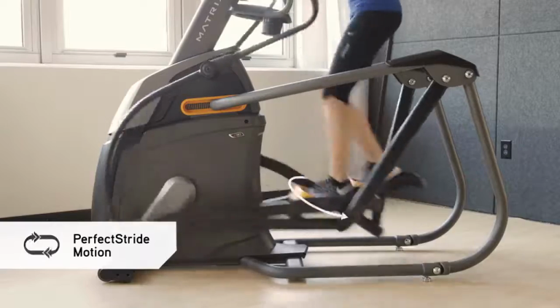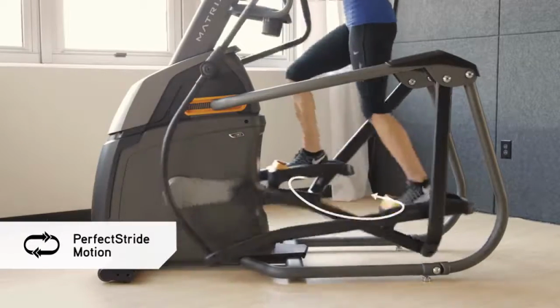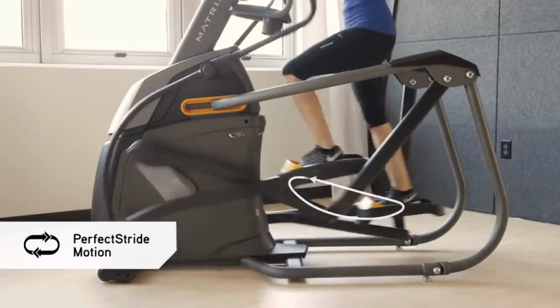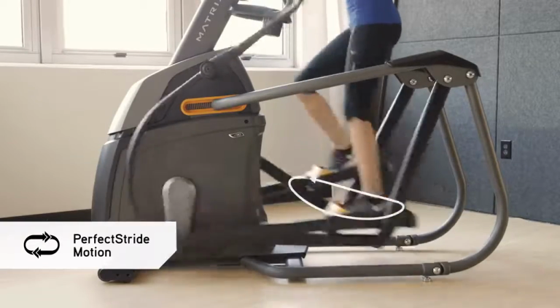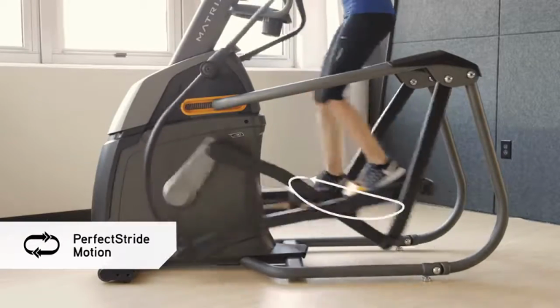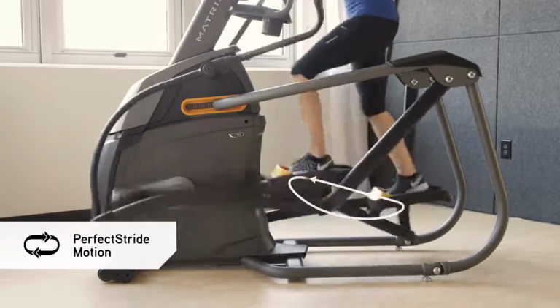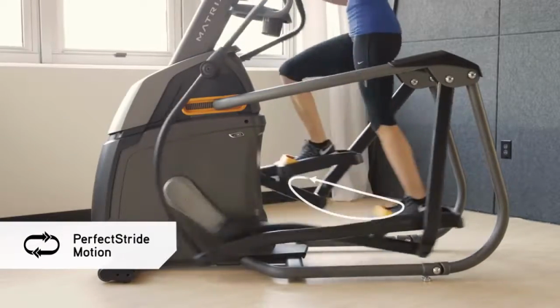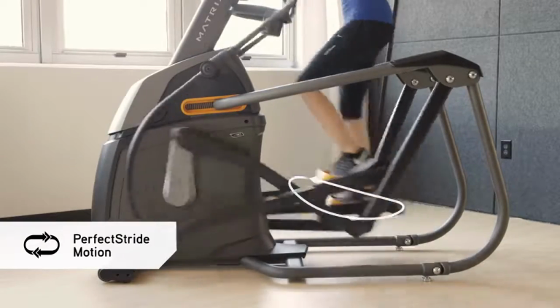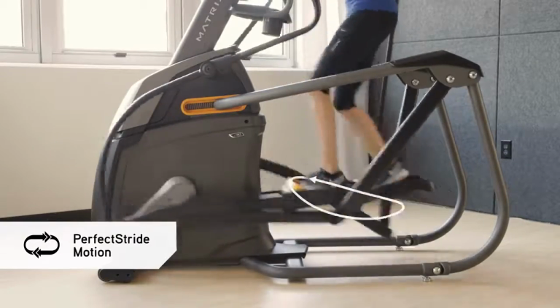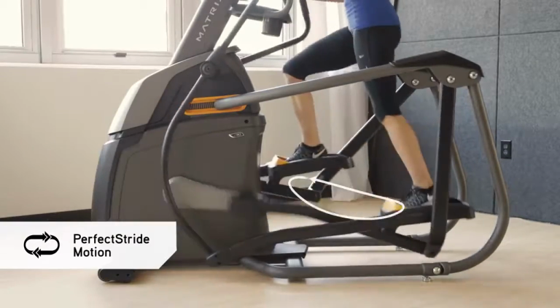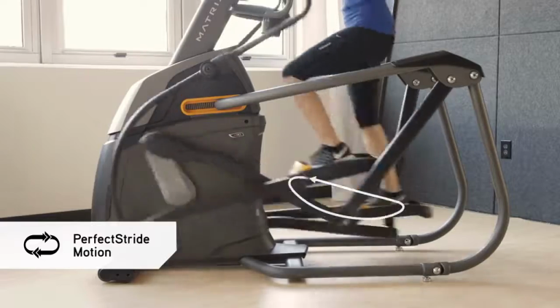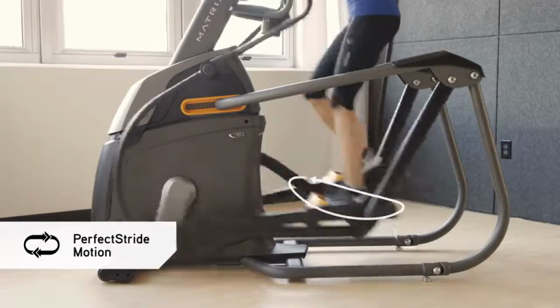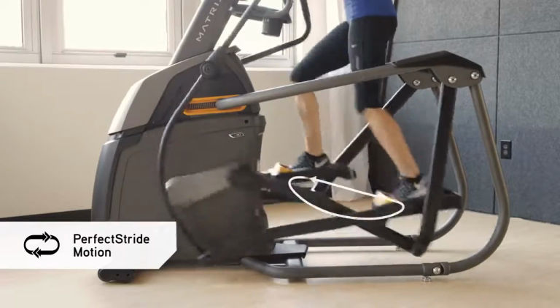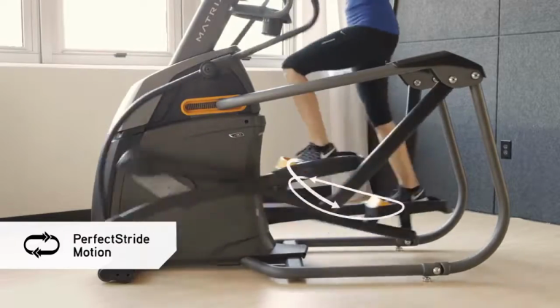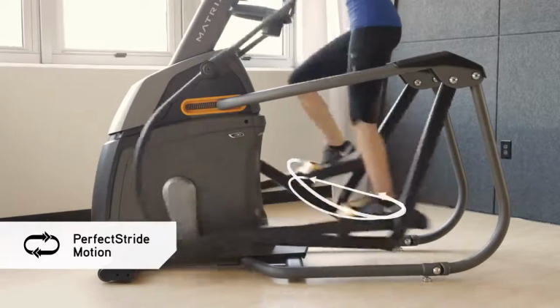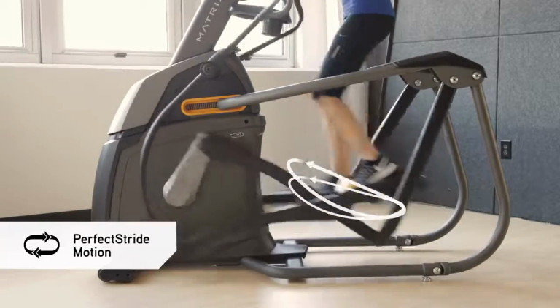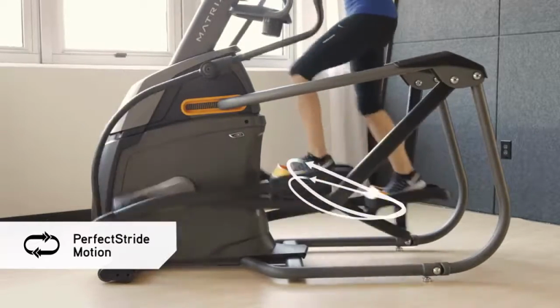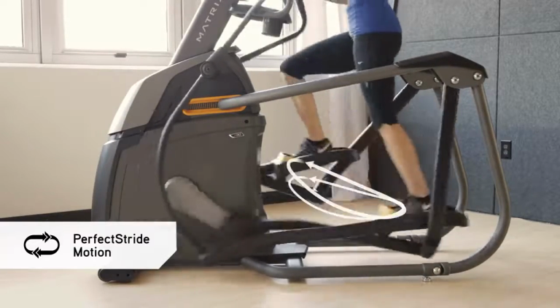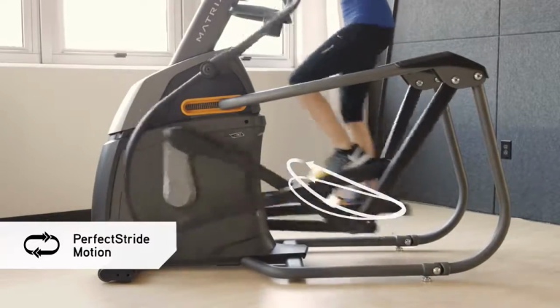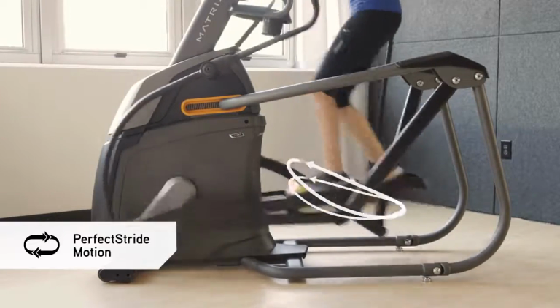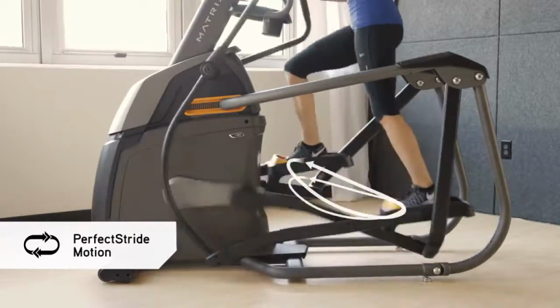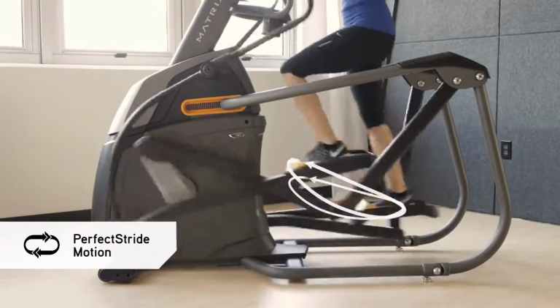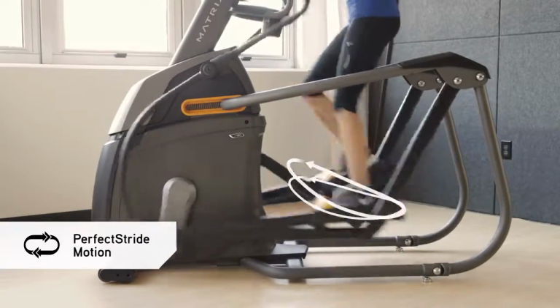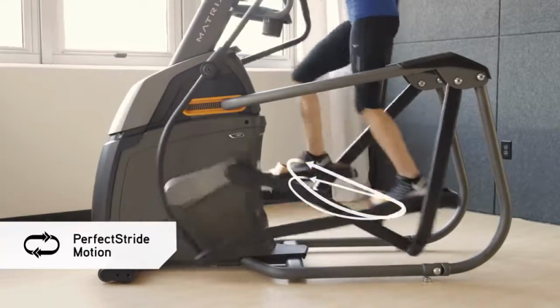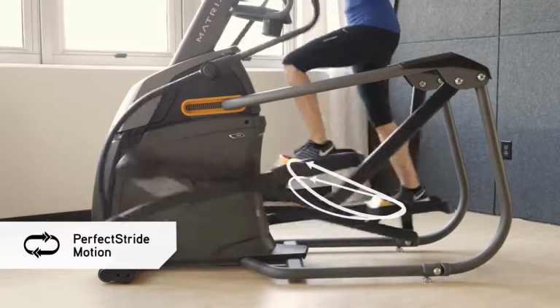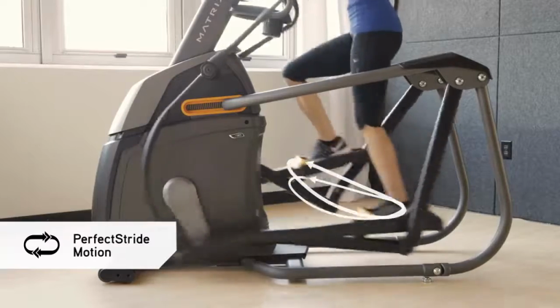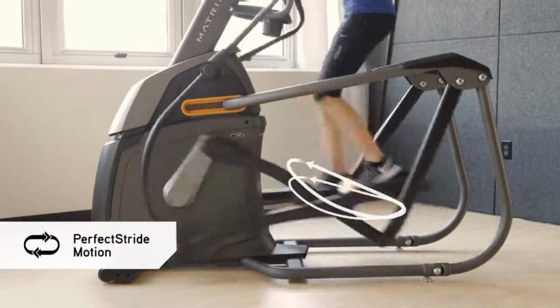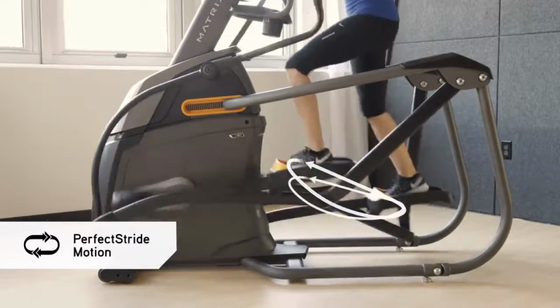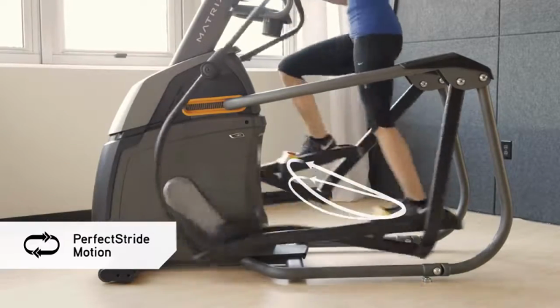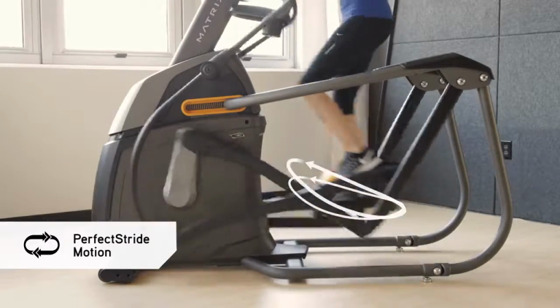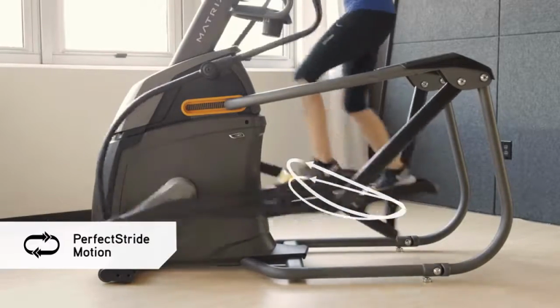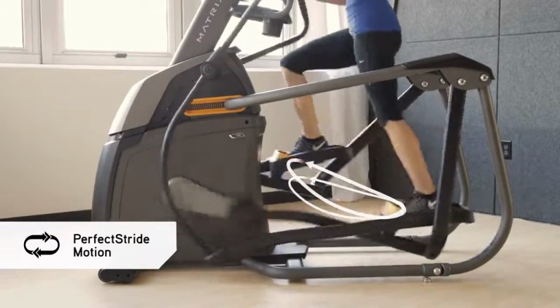Perfect Stride combines an ideal stride motion and ergonomically correct foot positioning with a variable stride length for a smooth, natural workout as you use the power incline adjustment to target the muscles you want to work most.